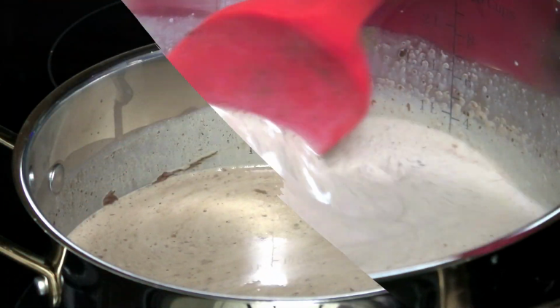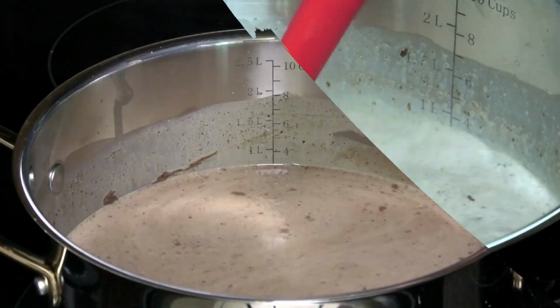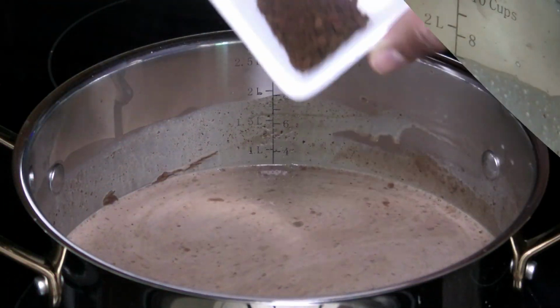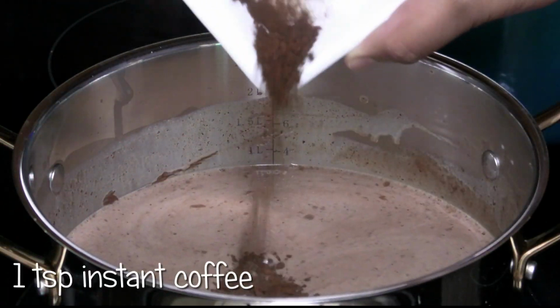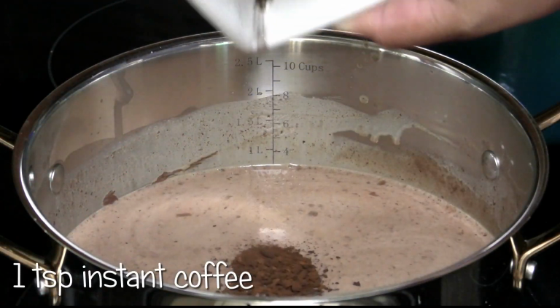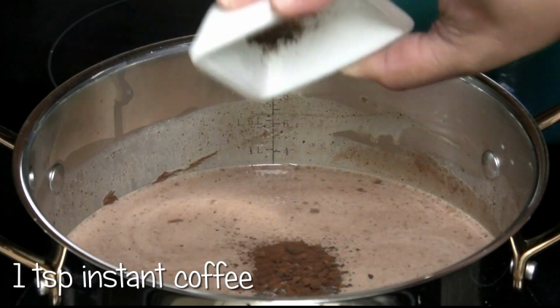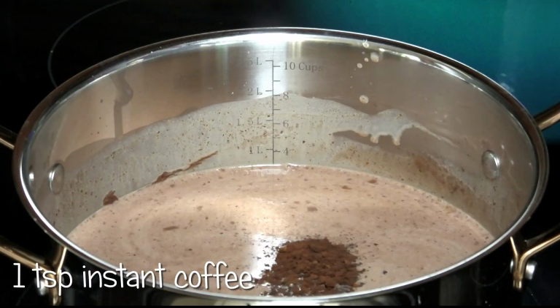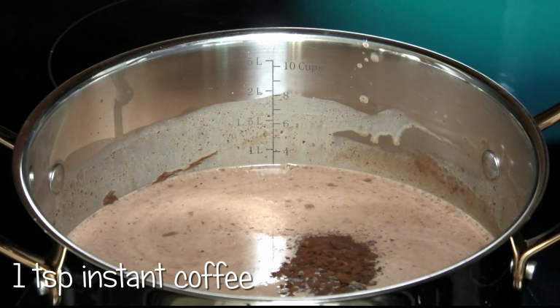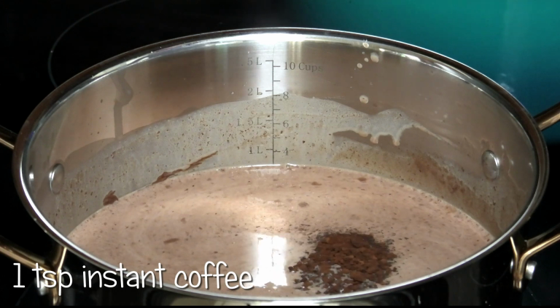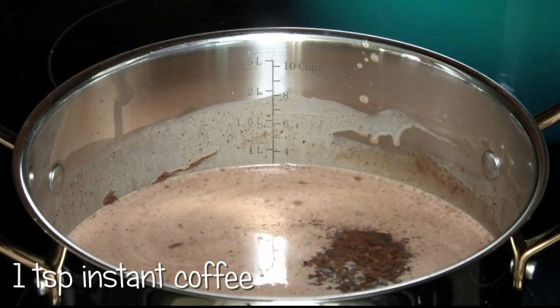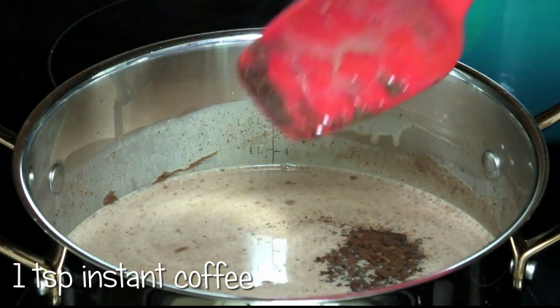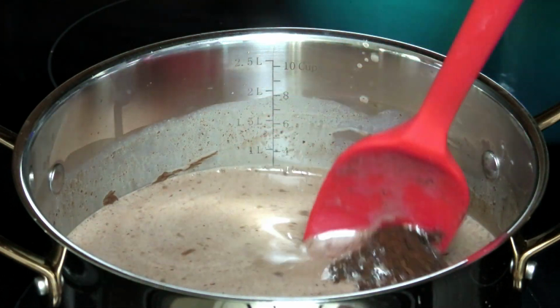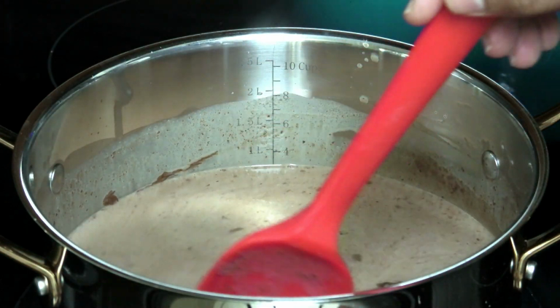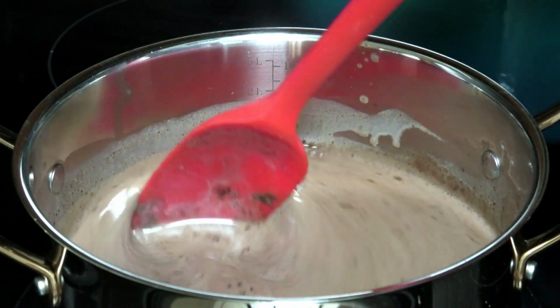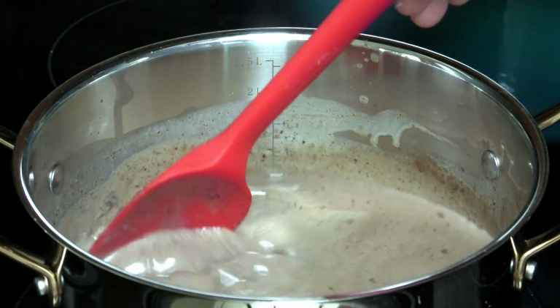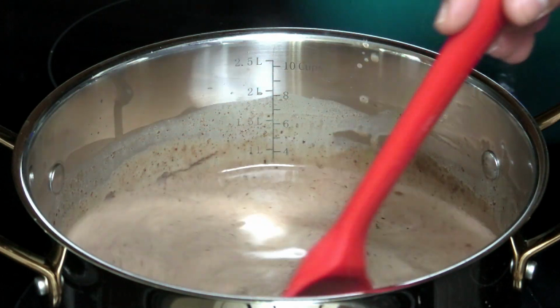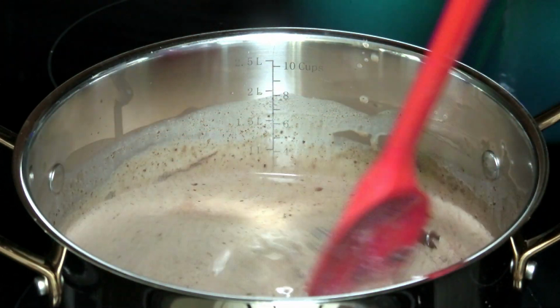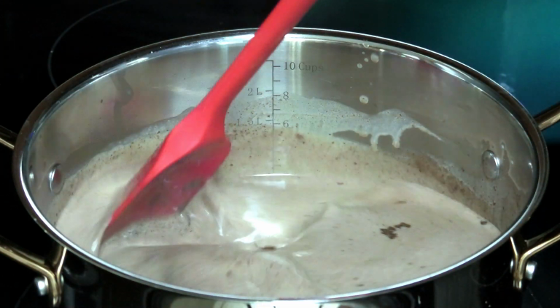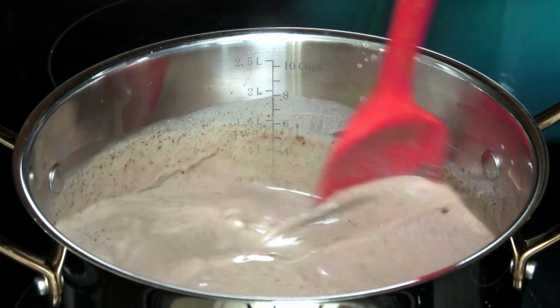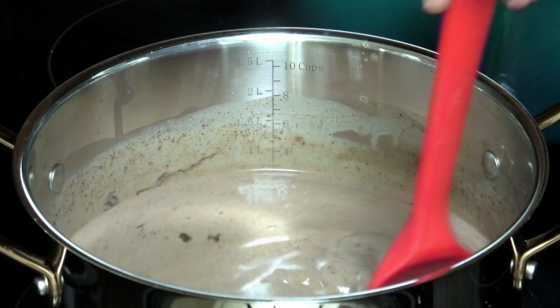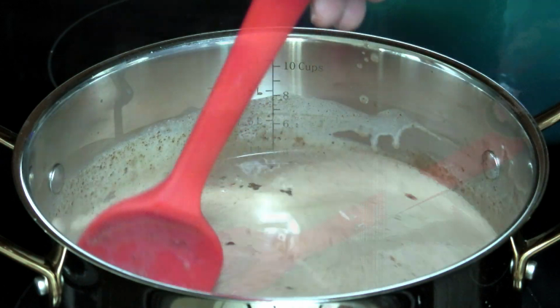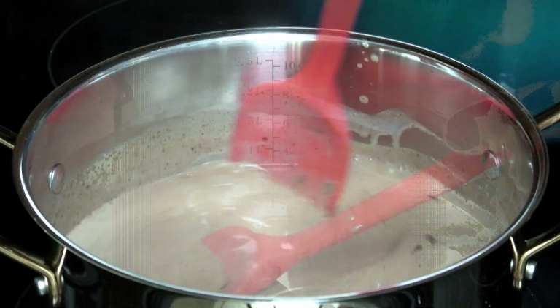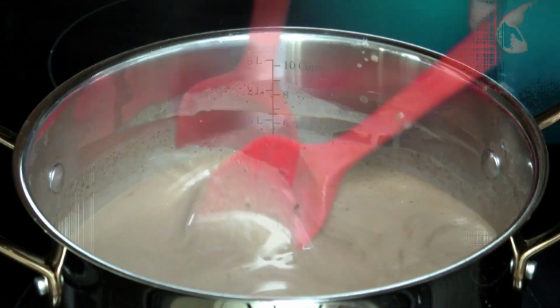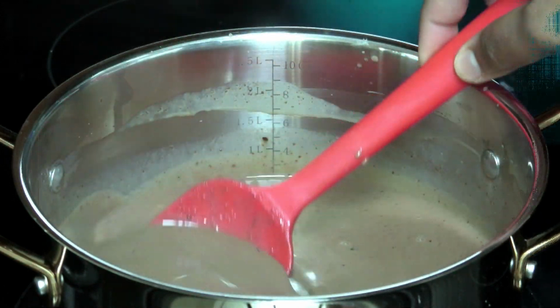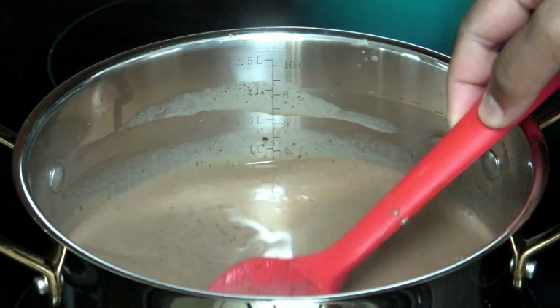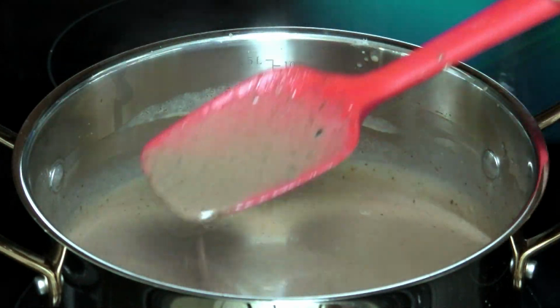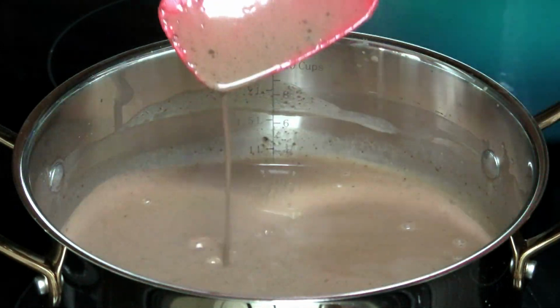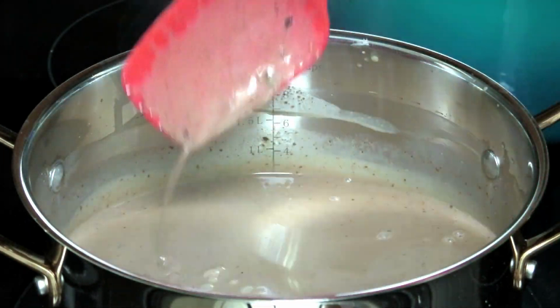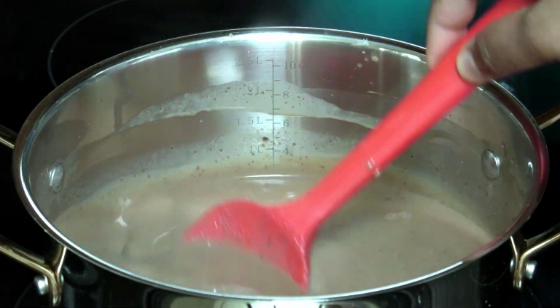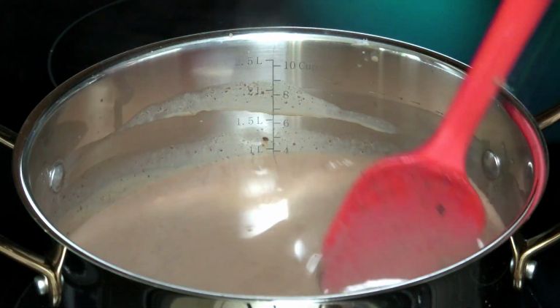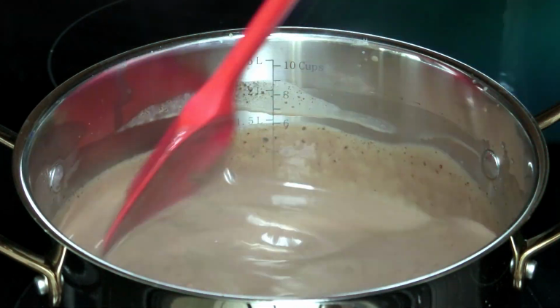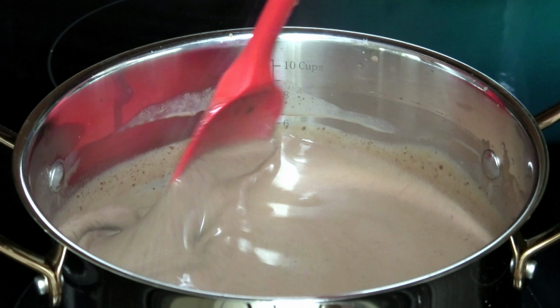Once the chocolate has been dissolved, I'm going to go in with some instant coffee and mix that in. Once your coffee dissolves, go ahead and set this aside and let it cool down slightly.